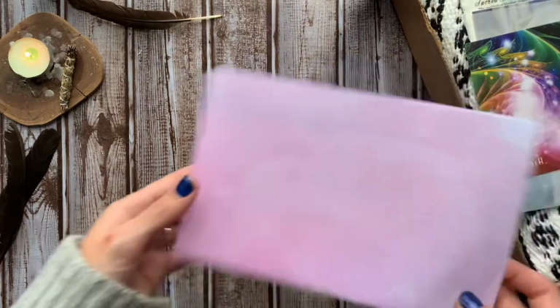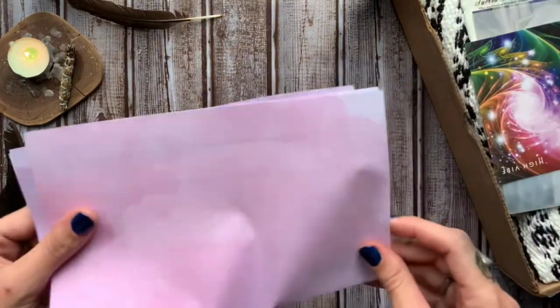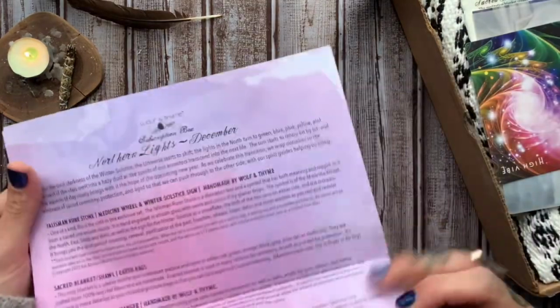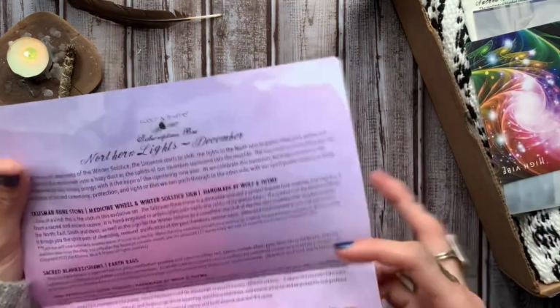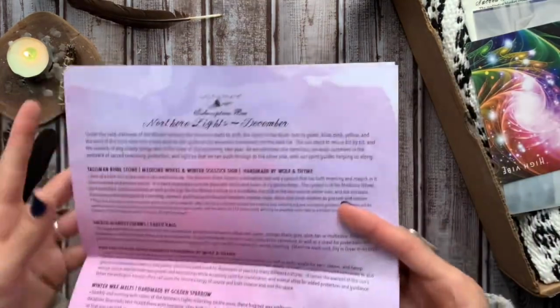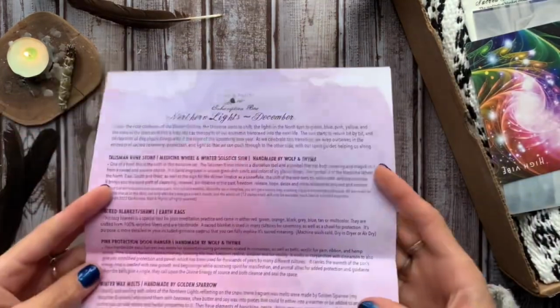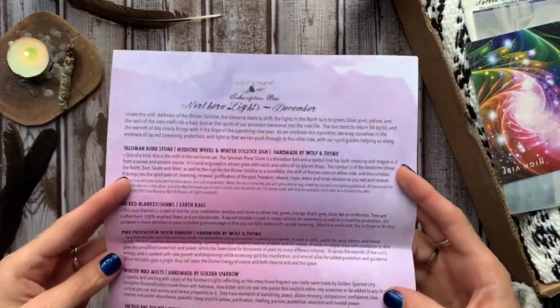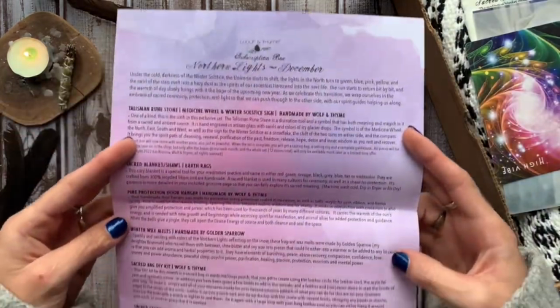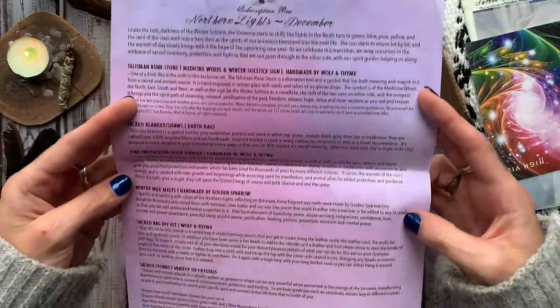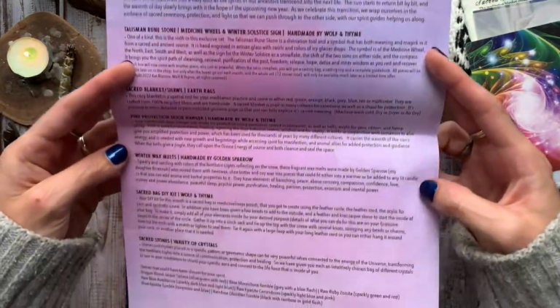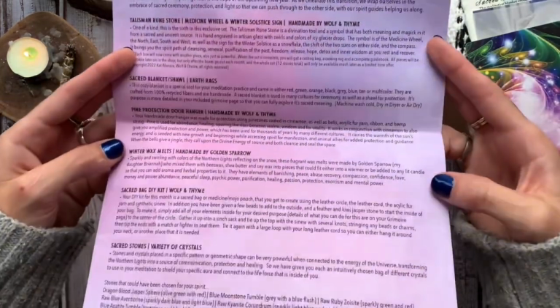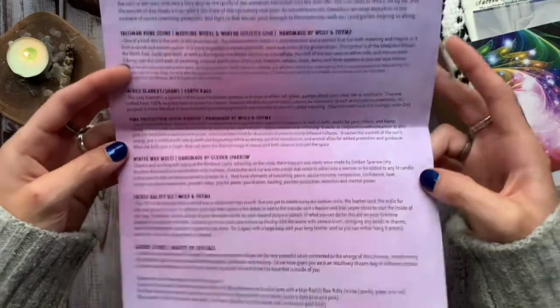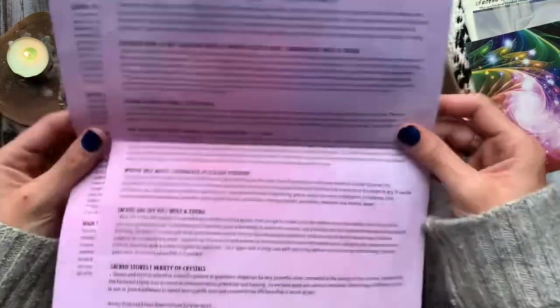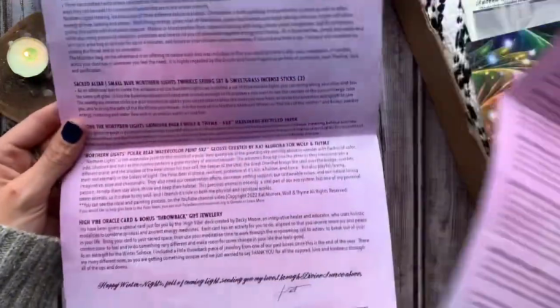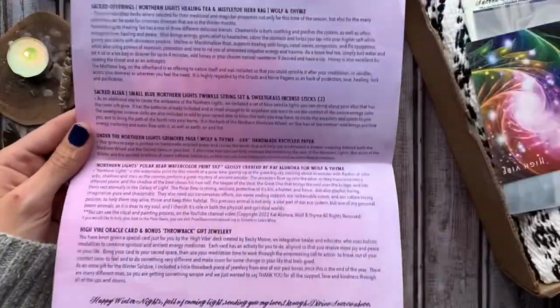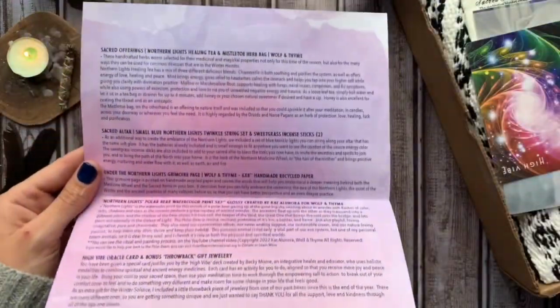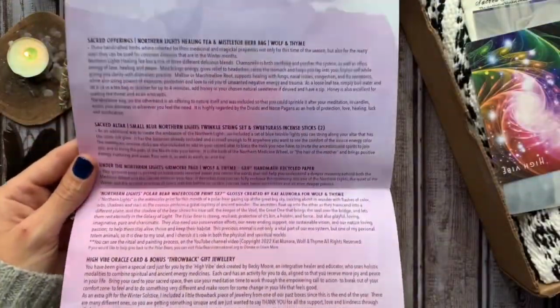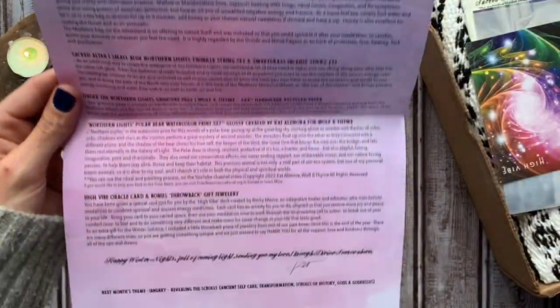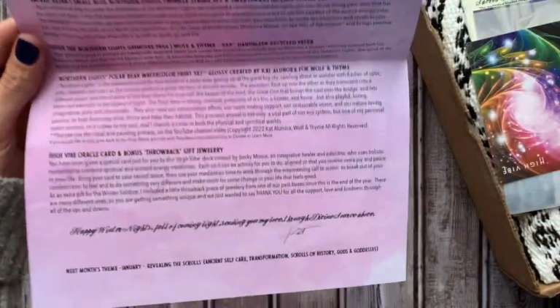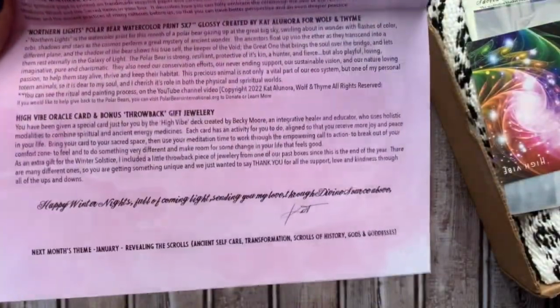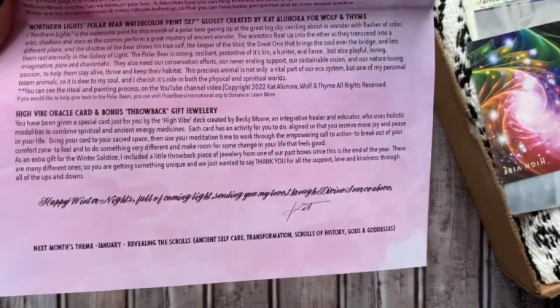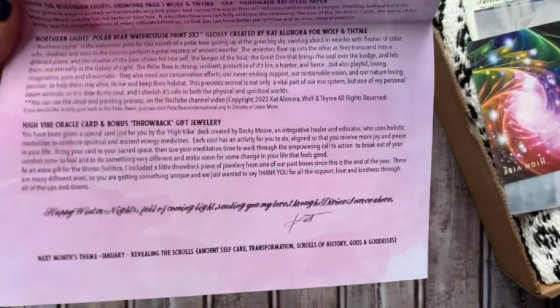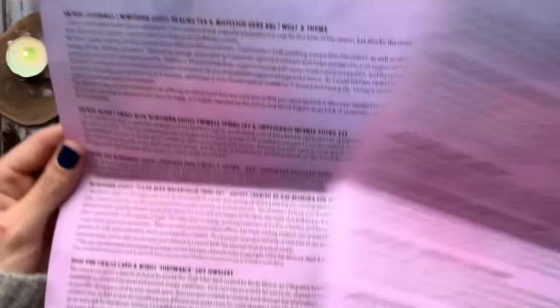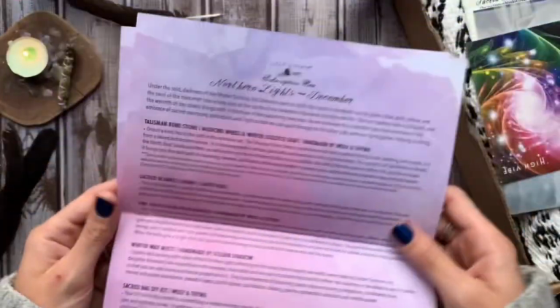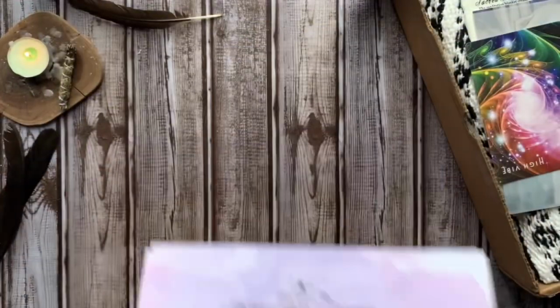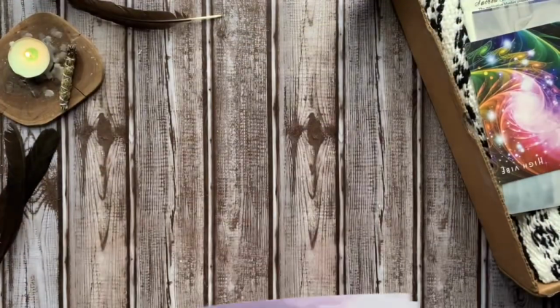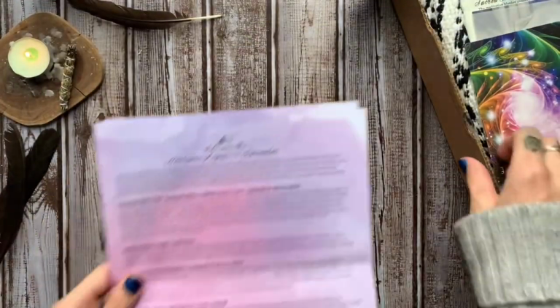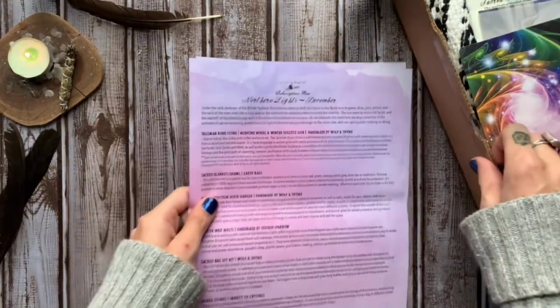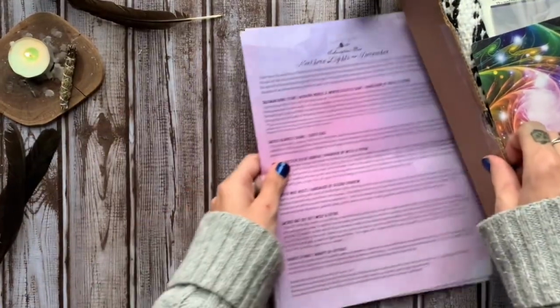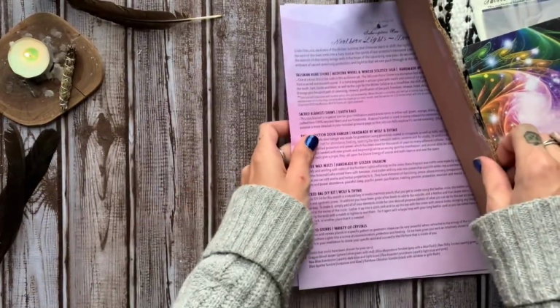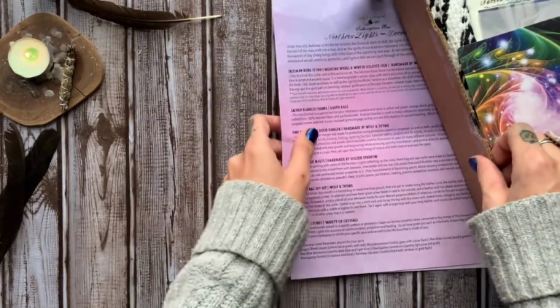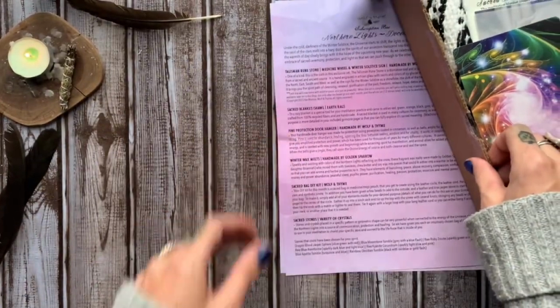For the month of December, our theme is Northern Lights. Here is a list of all of the goodies inside and a little bit of info about them. It looks like our theme for January is Revealing the Scrolls, themed around ancient self-care, transformation, scrolls of history, and the gods and goddesses.